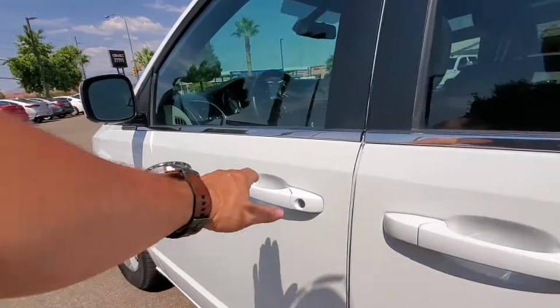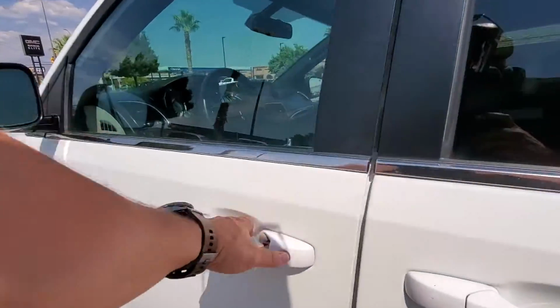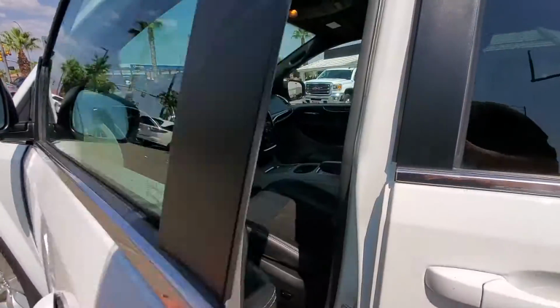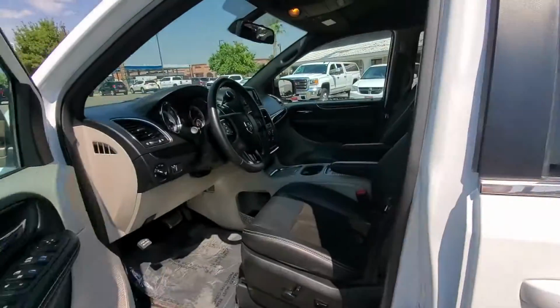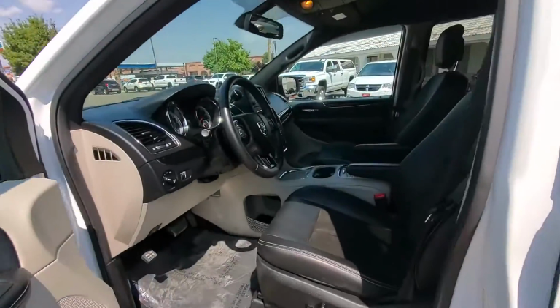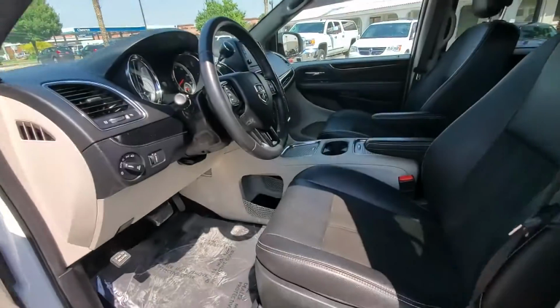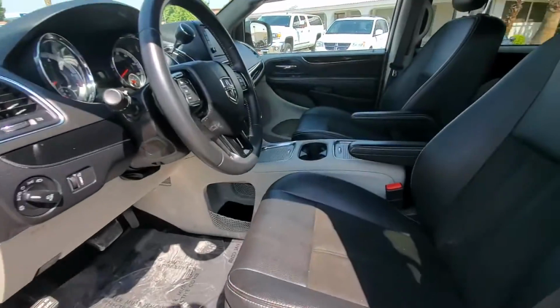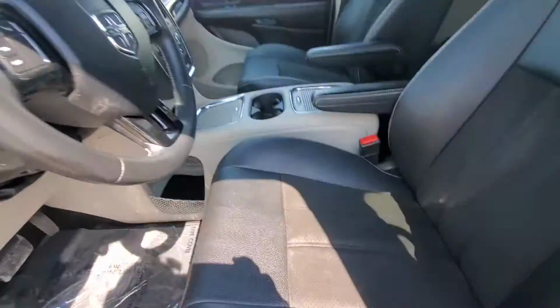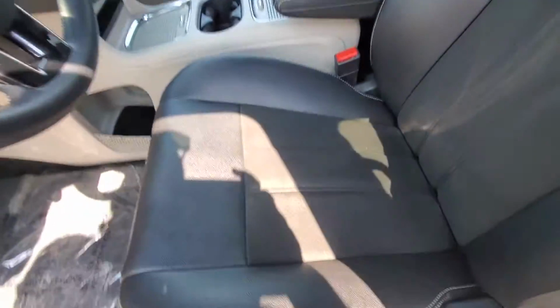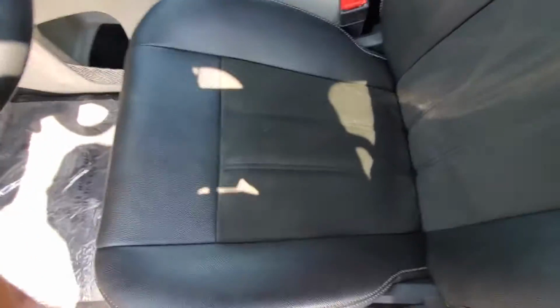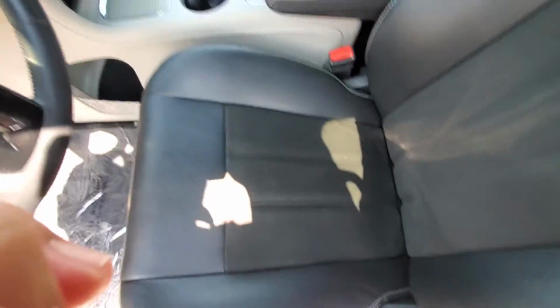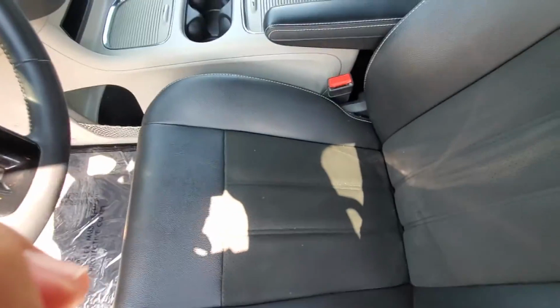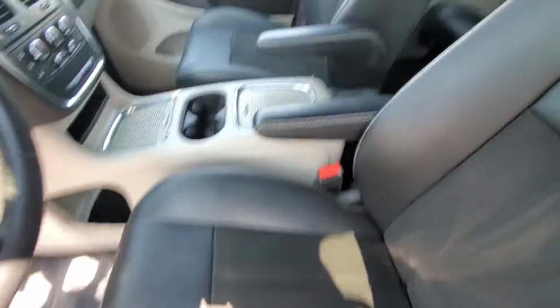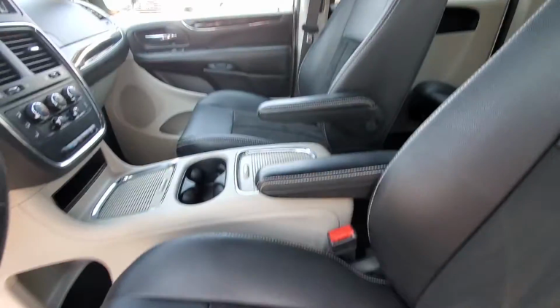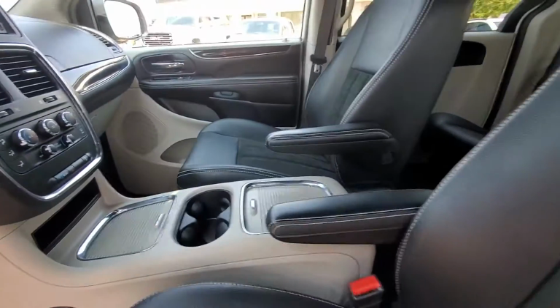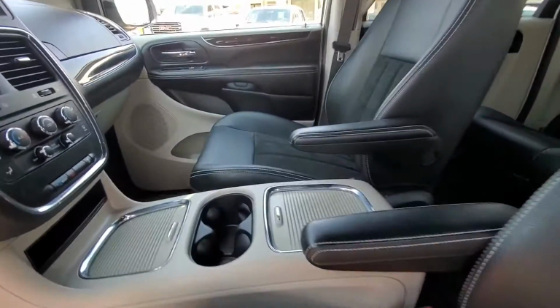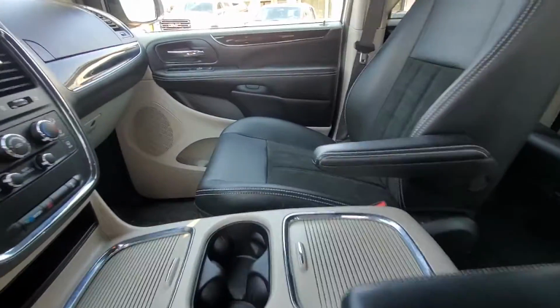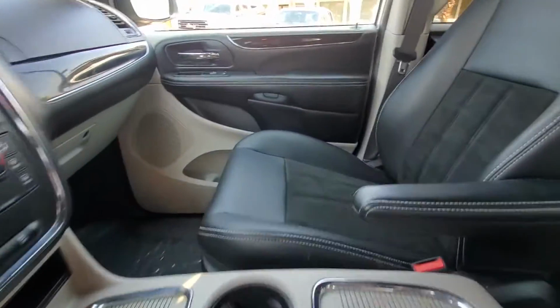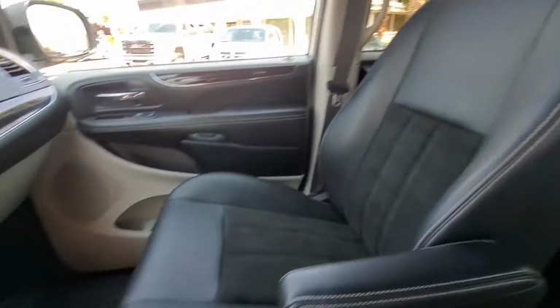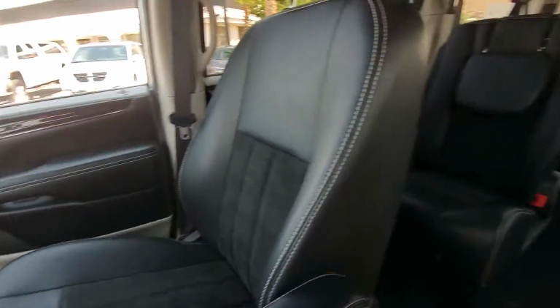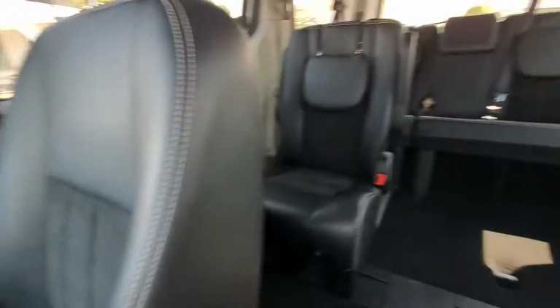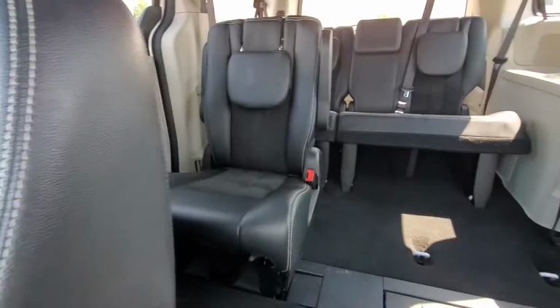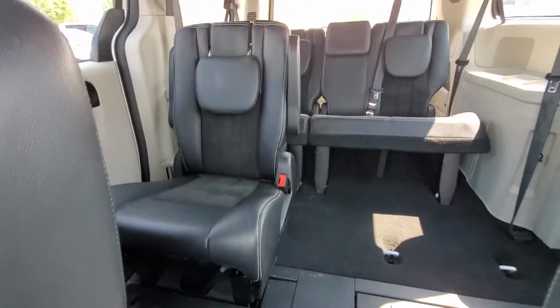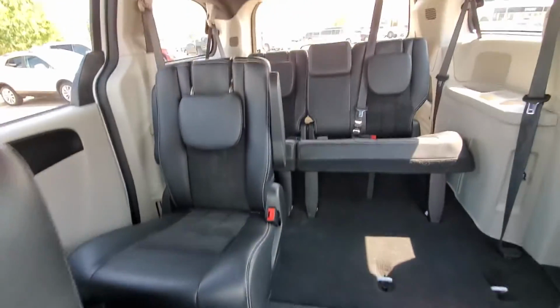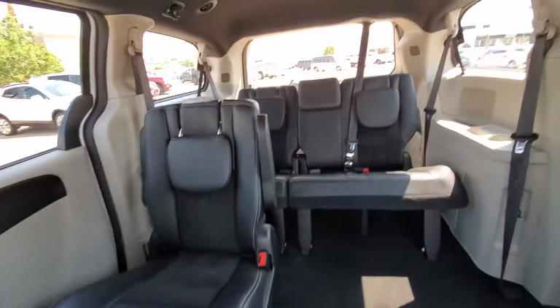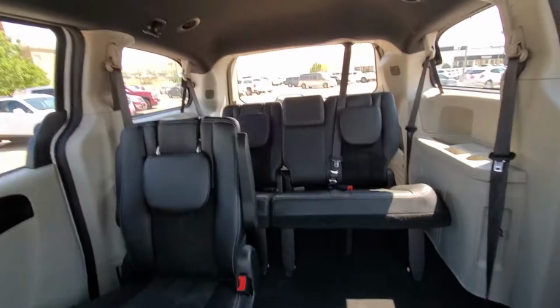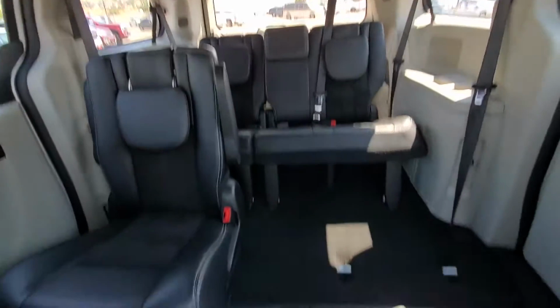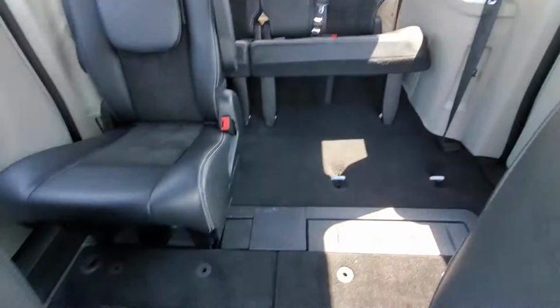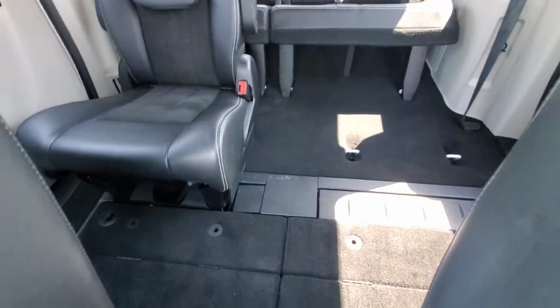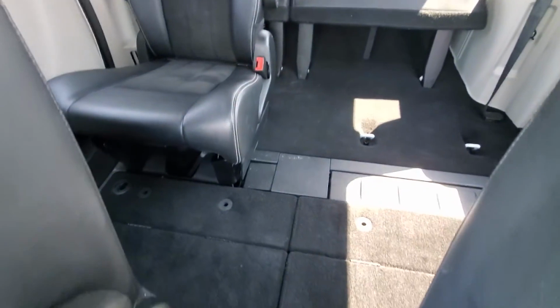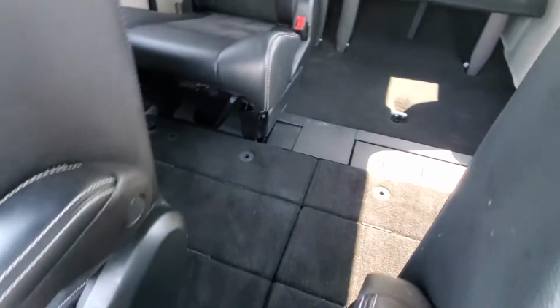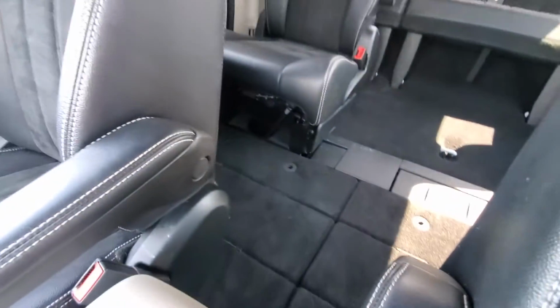Interior of the vehicle looks good. Nothing that would raise any kind of concerns — all looks pretty good and clean inside.